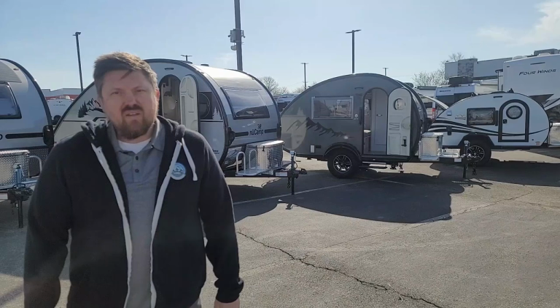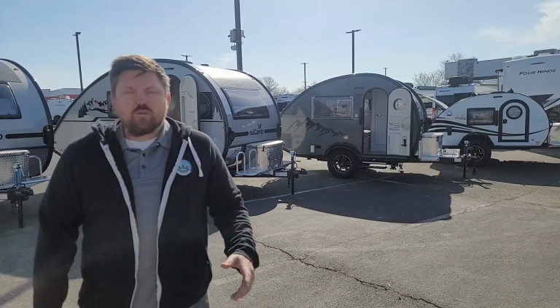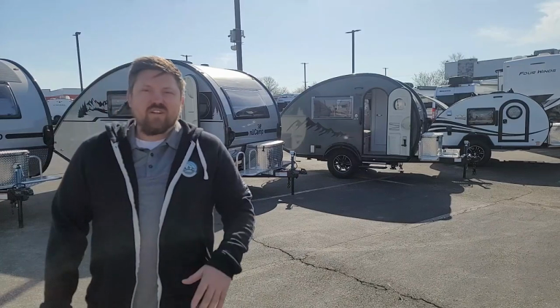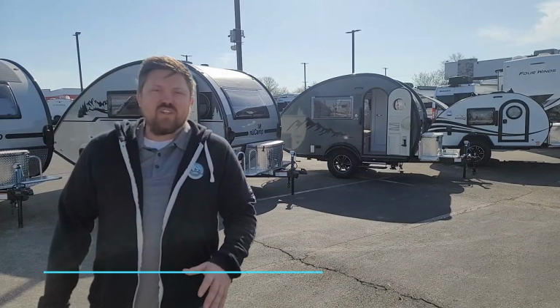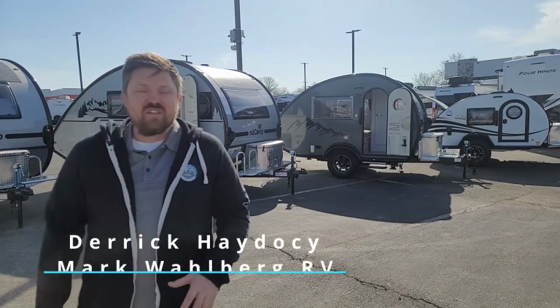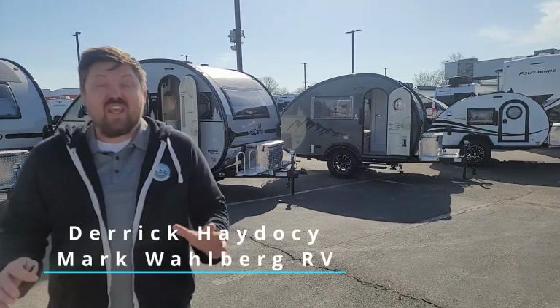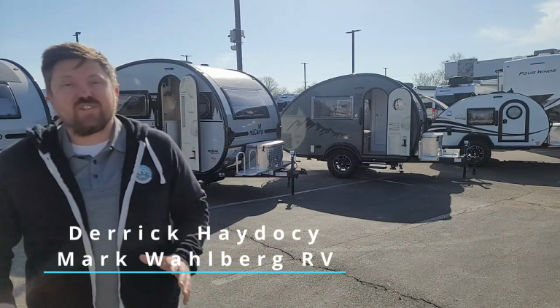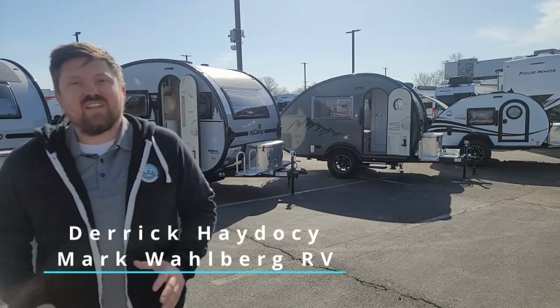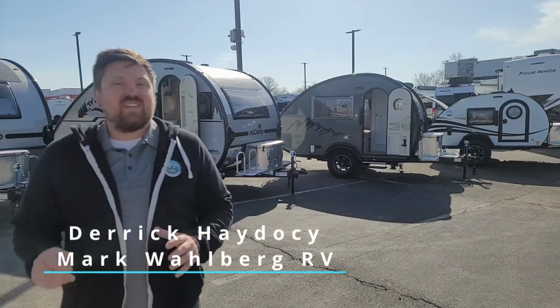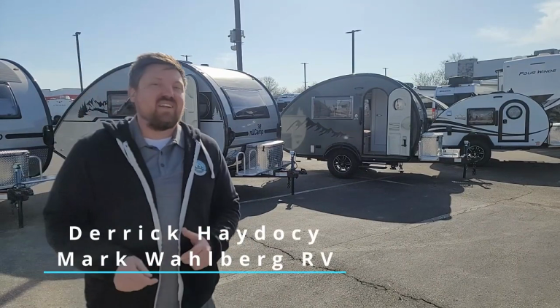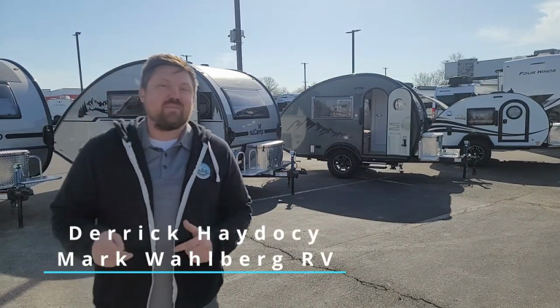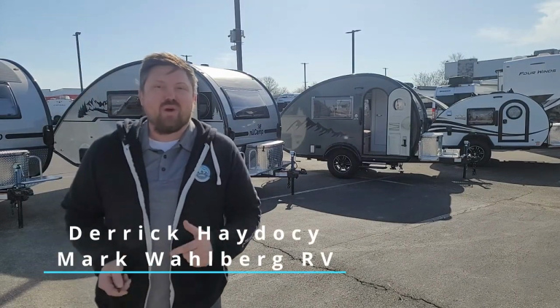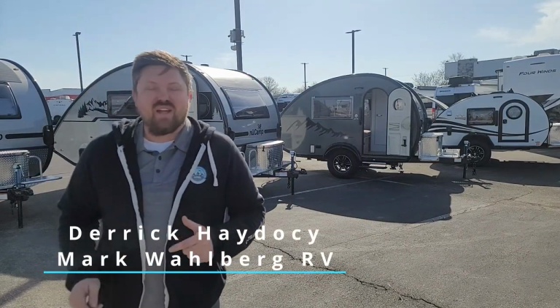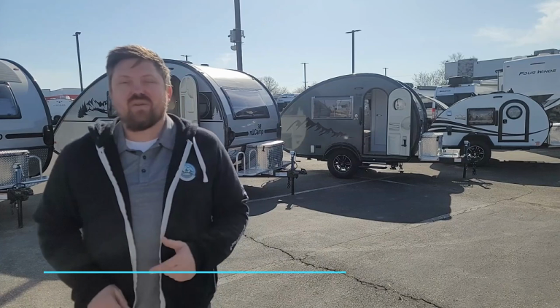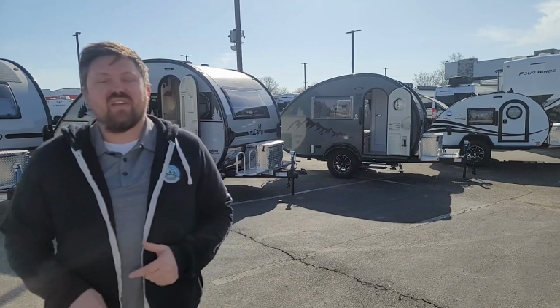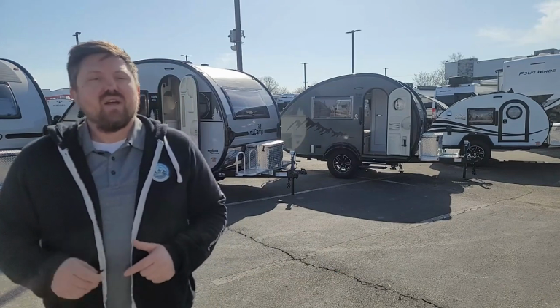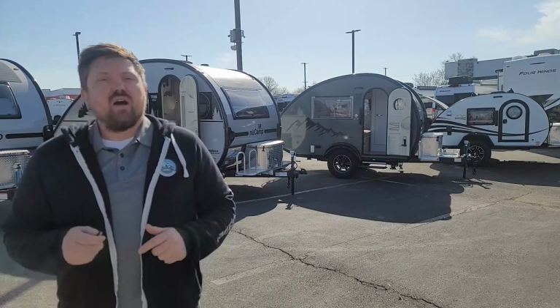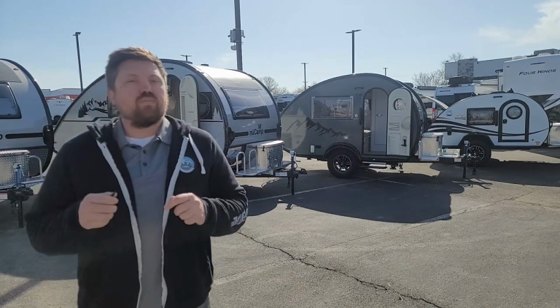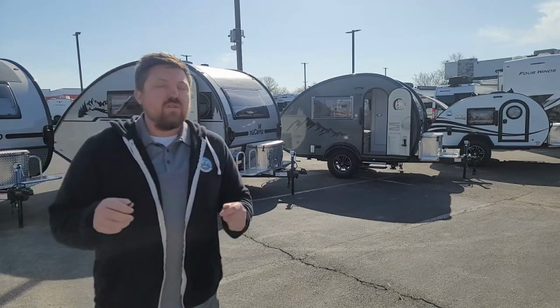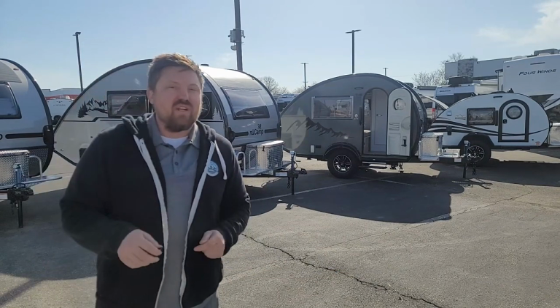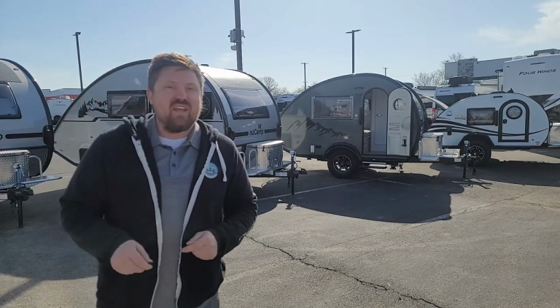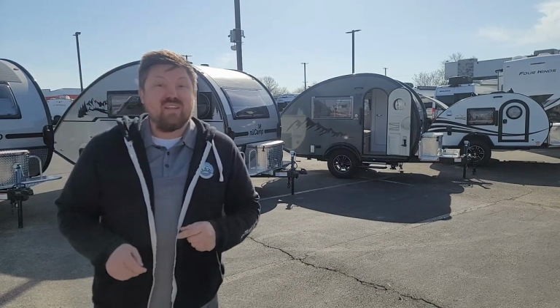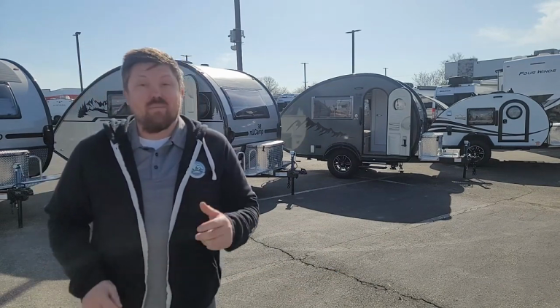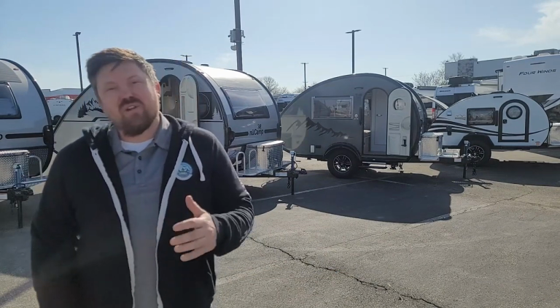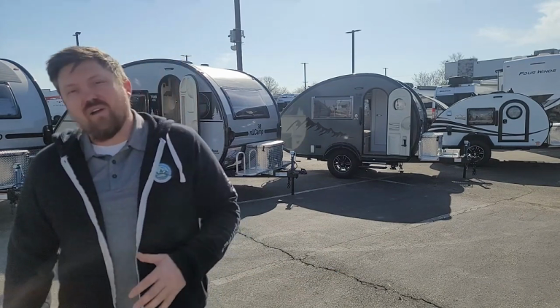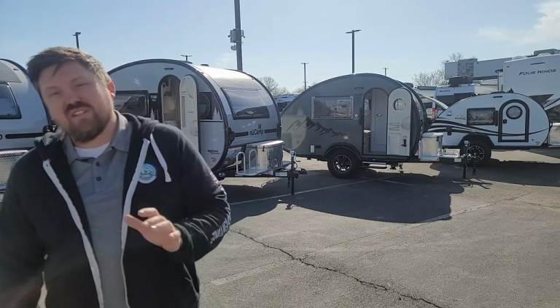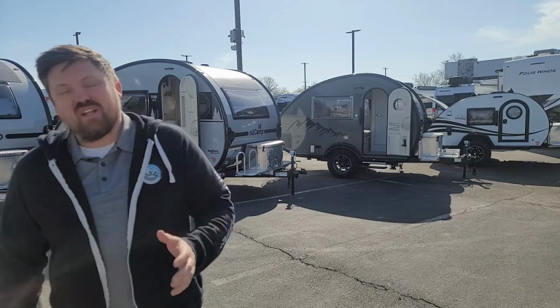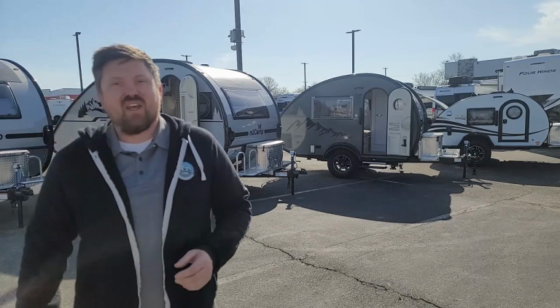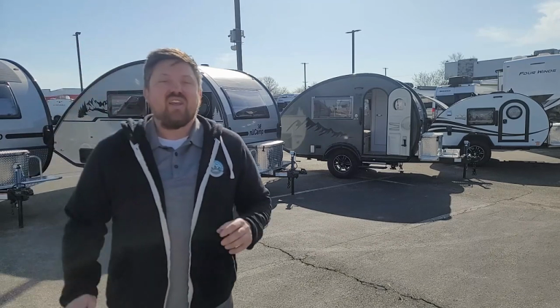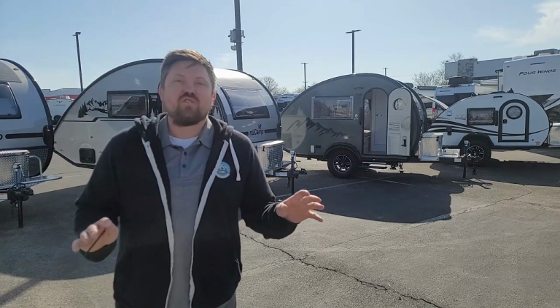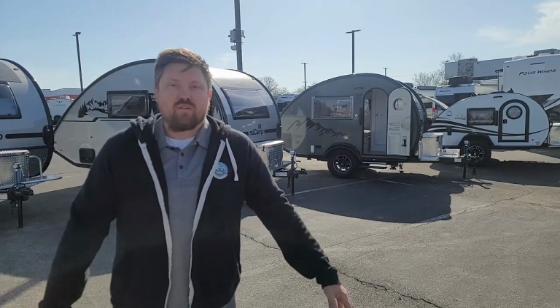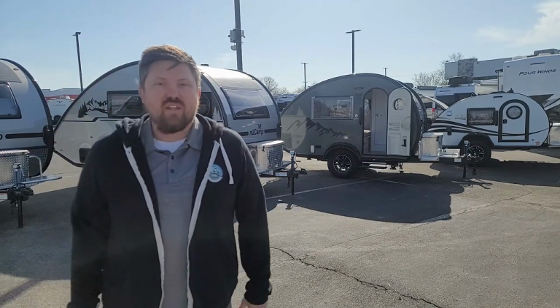Hey travelers, adventurers, and vacationers alike, Derek here from Mark Wahlberg AirstreaminRV. Beautiful sunny day in March in Ohio means it's time to get outside and shoot some walkthrough videos.